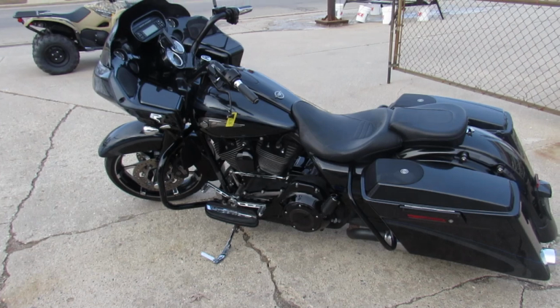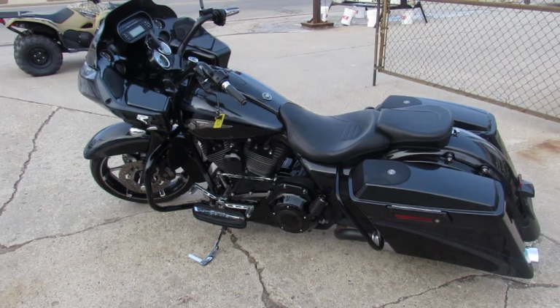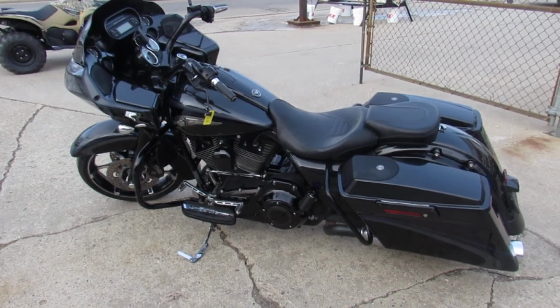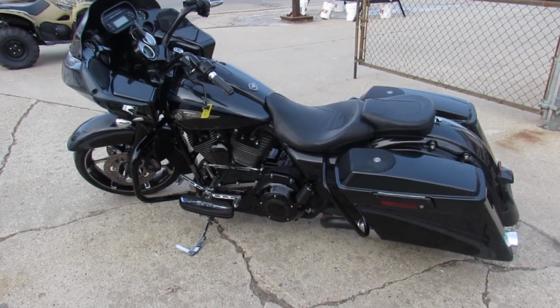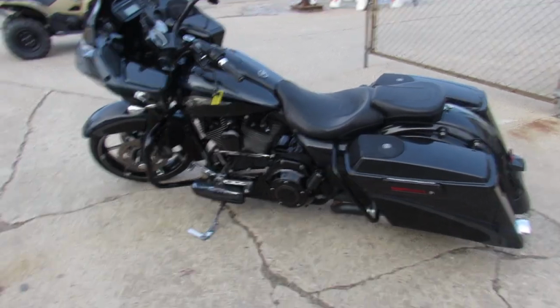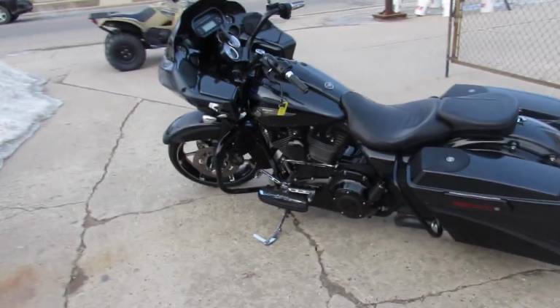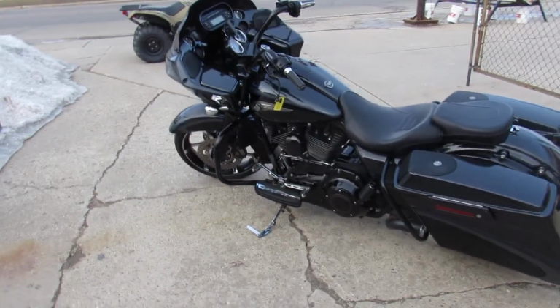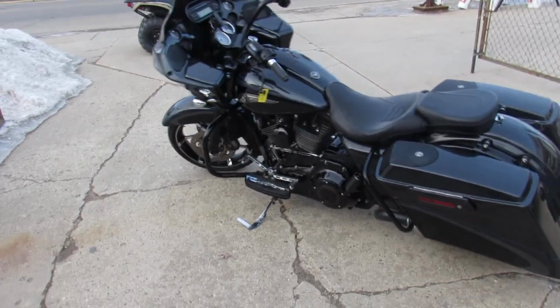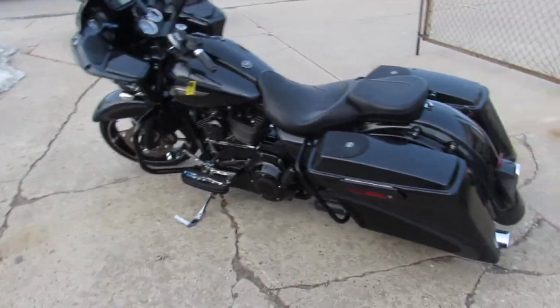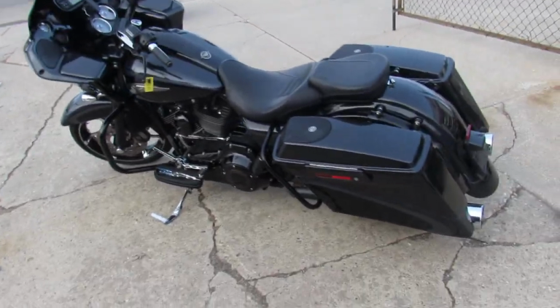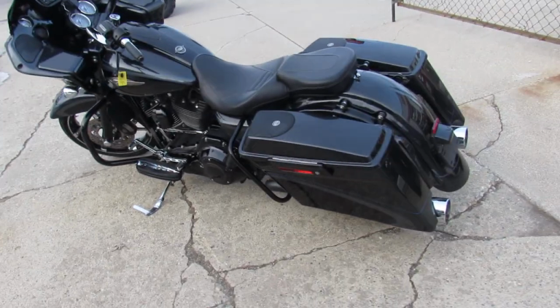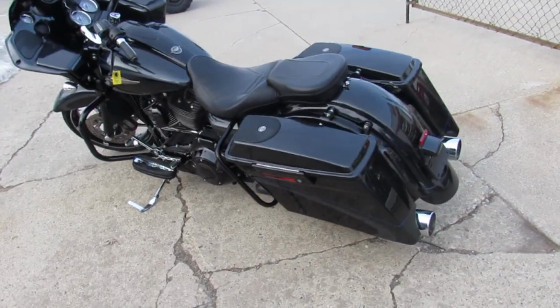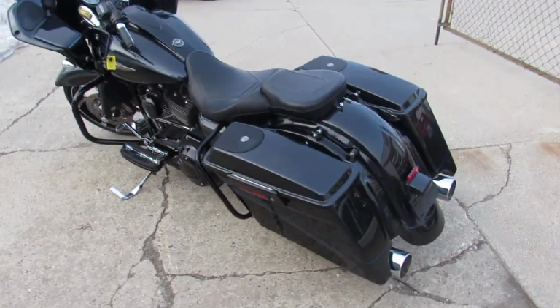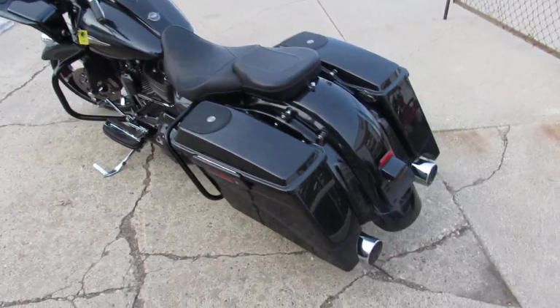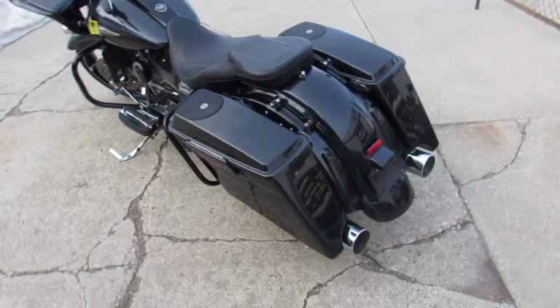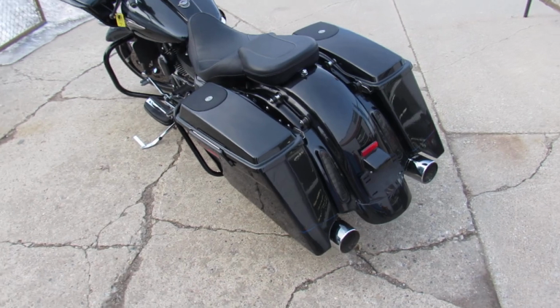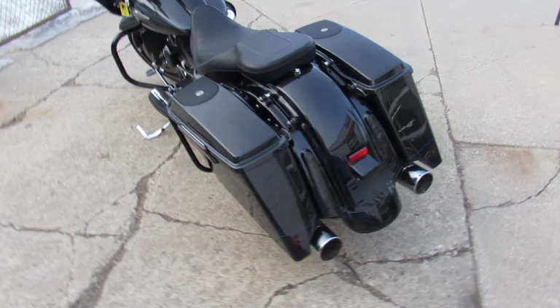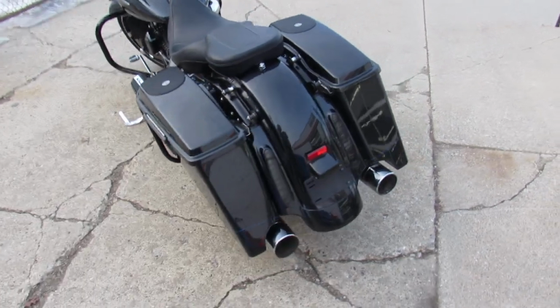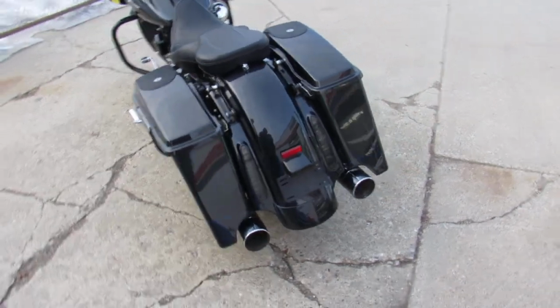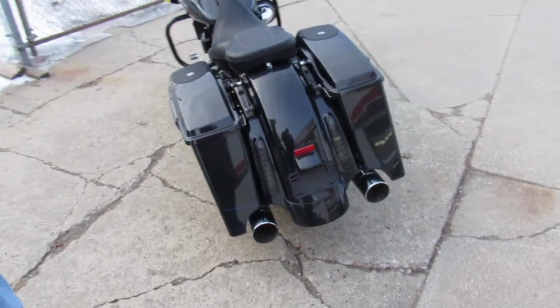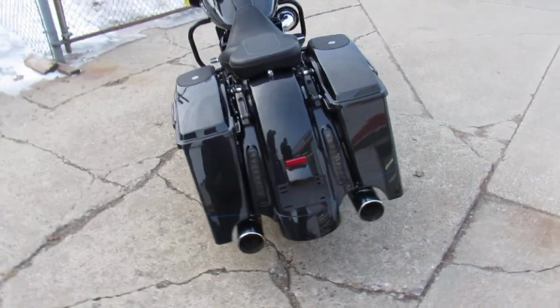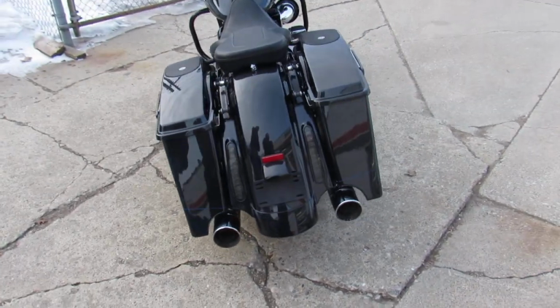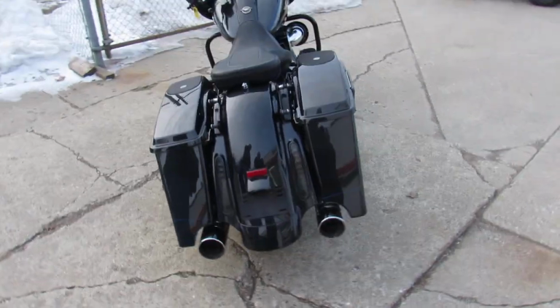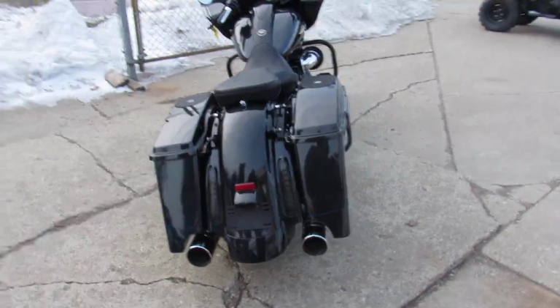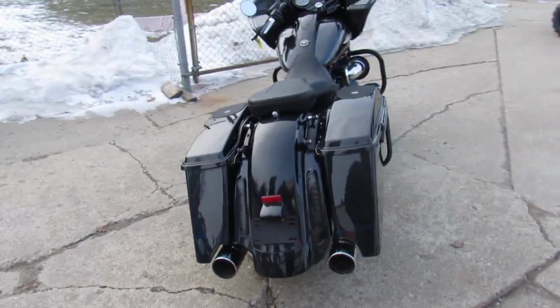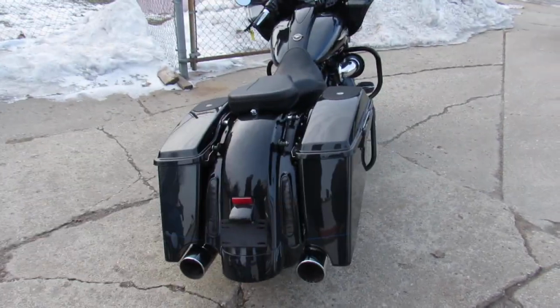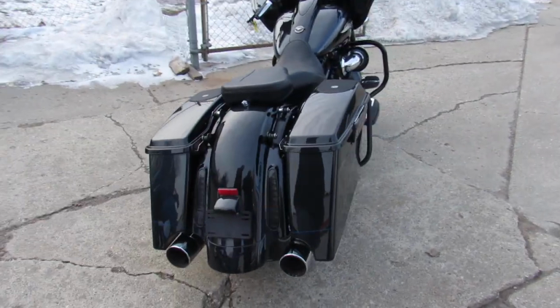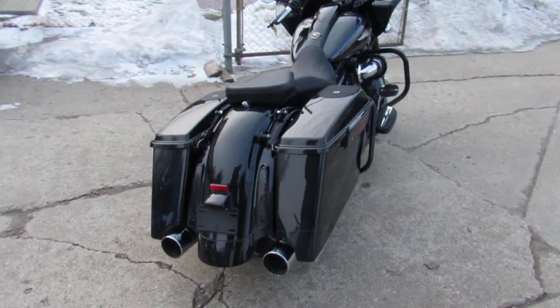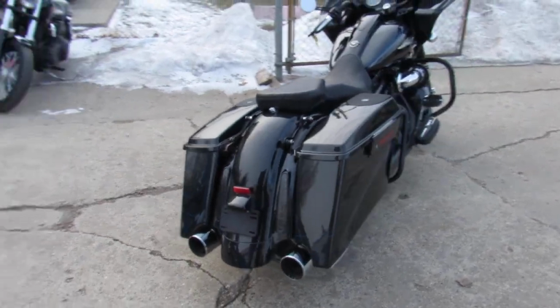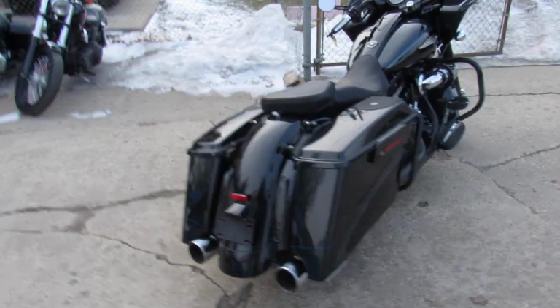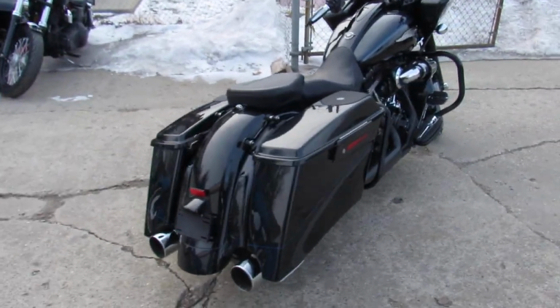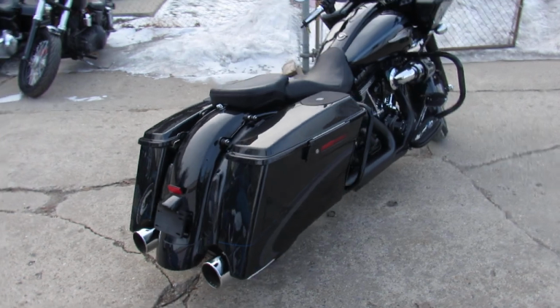Hey, we got a hot rod here. We got a hard-to-find bike. This is Approval Power Sports. We've got over 600 used bikes, over 400 used Harleys, guaranteed financing, leasing programs.